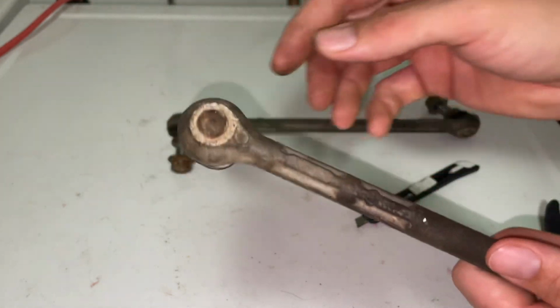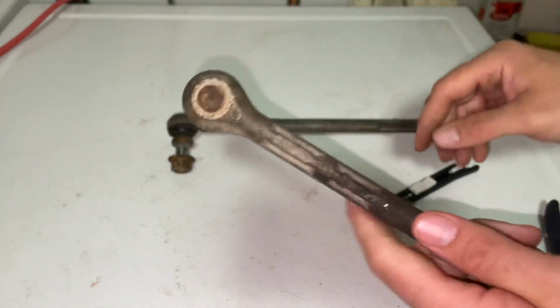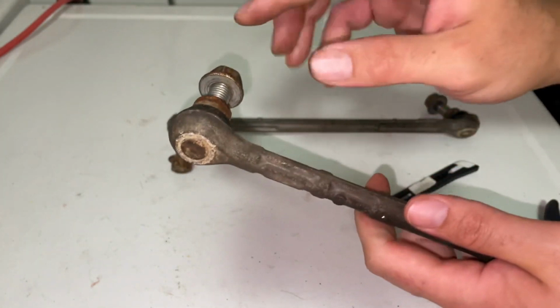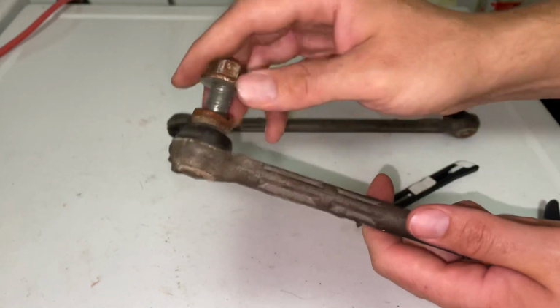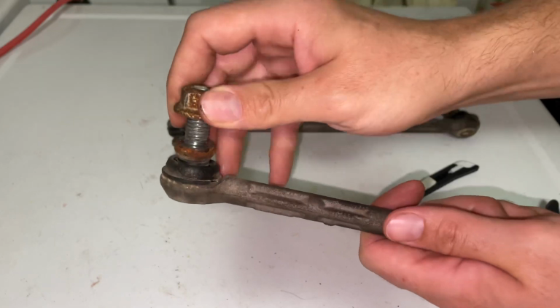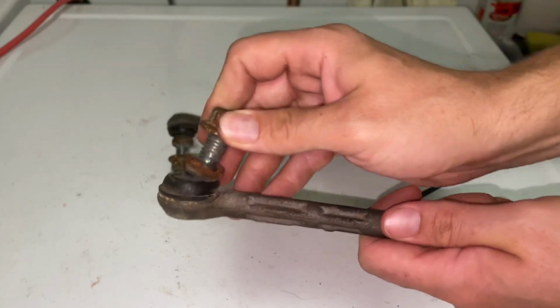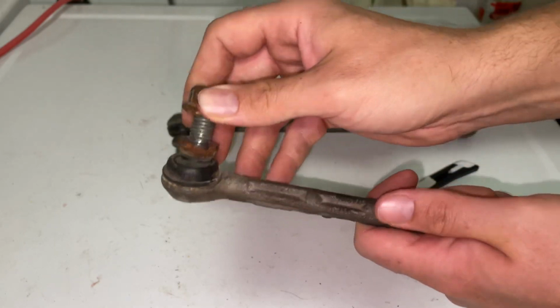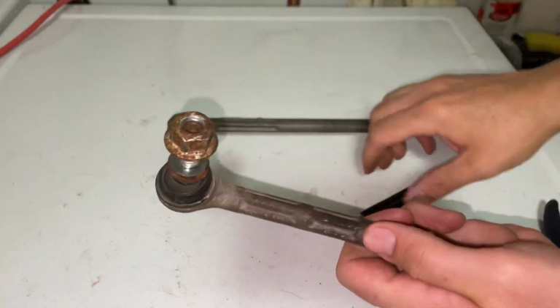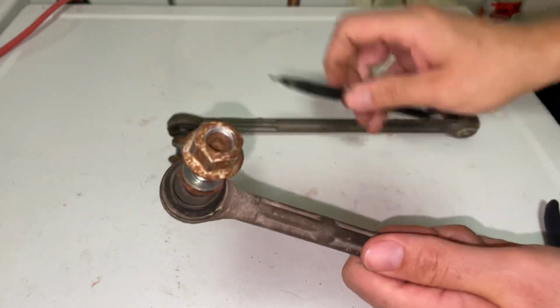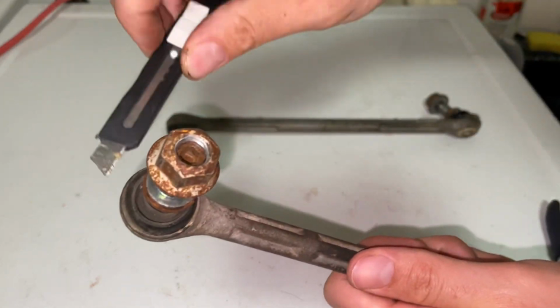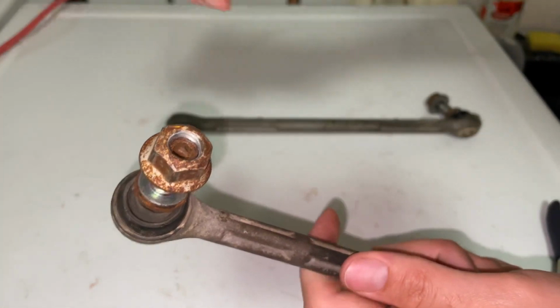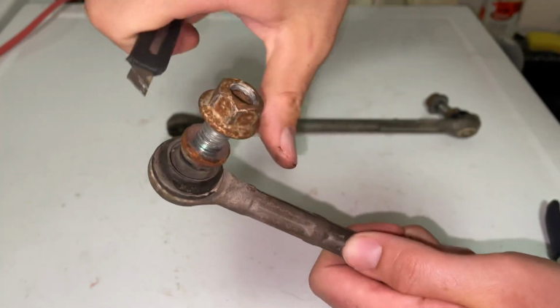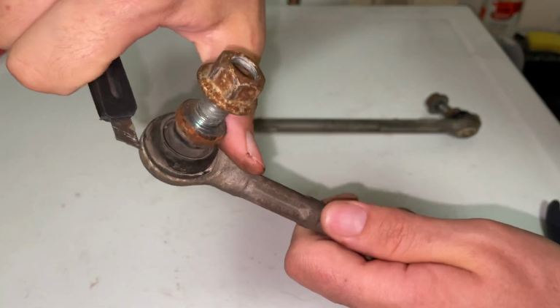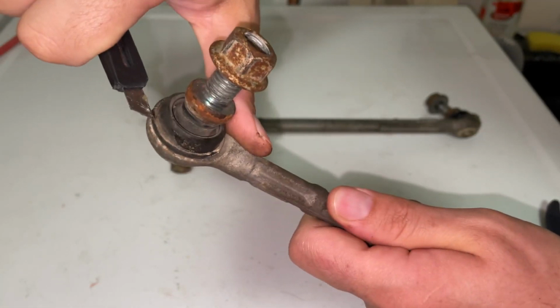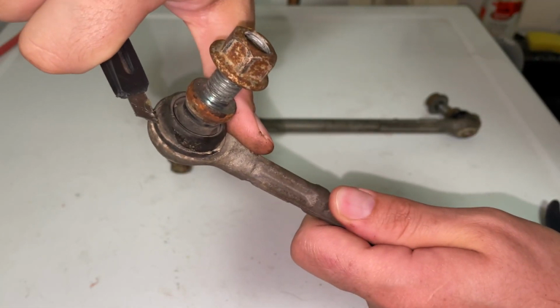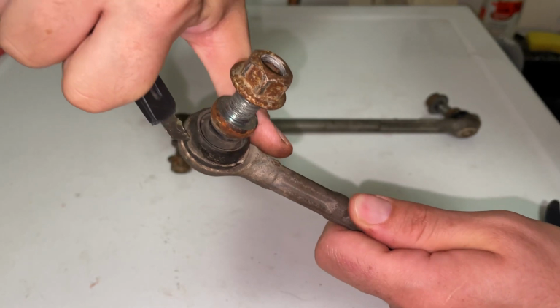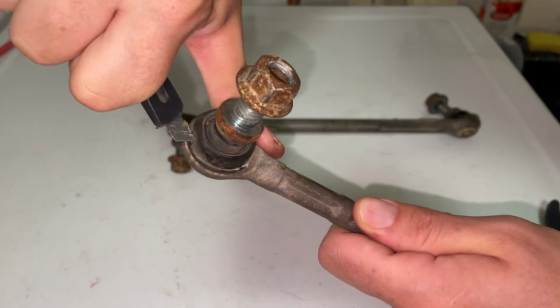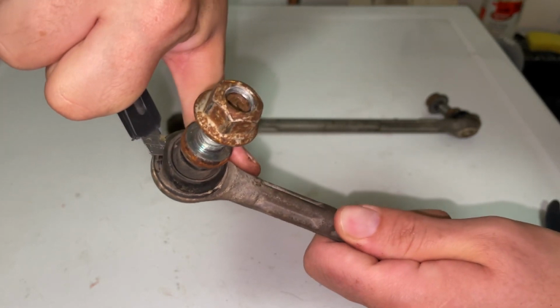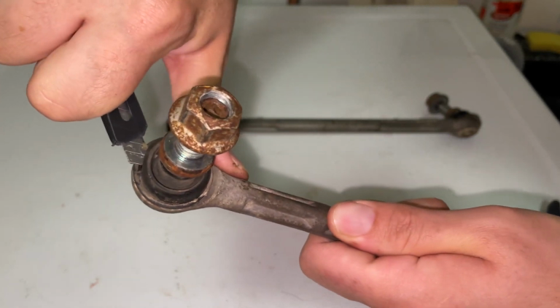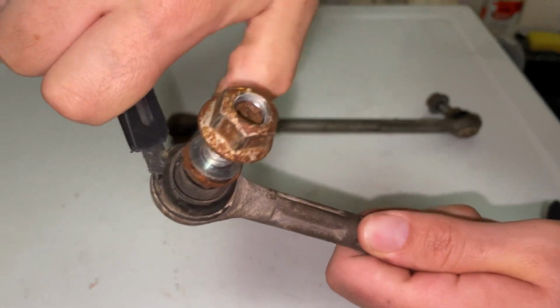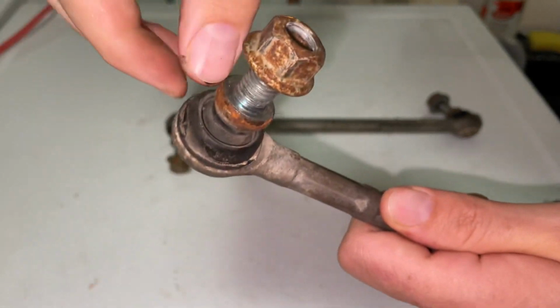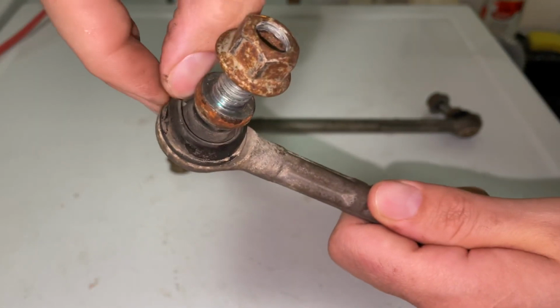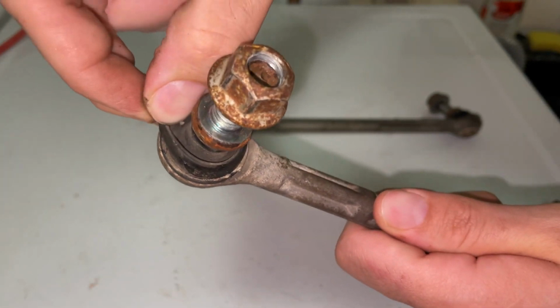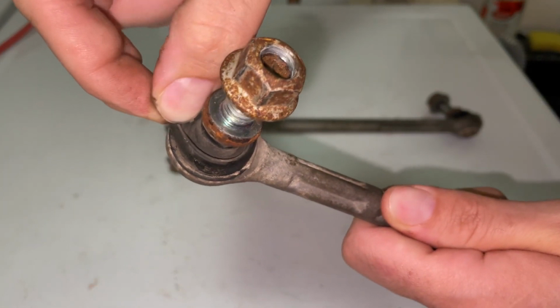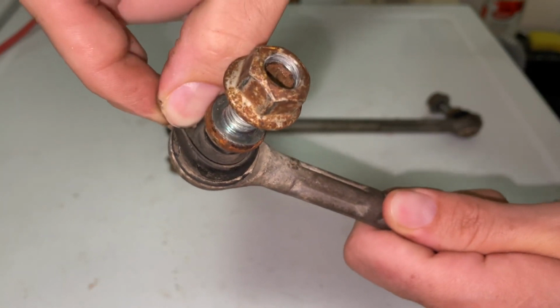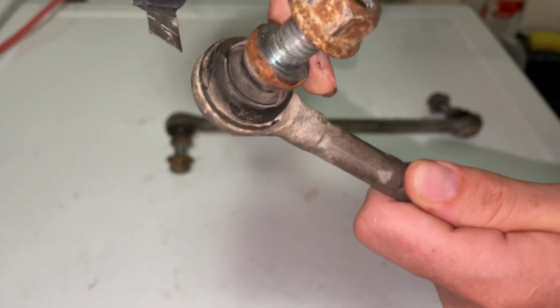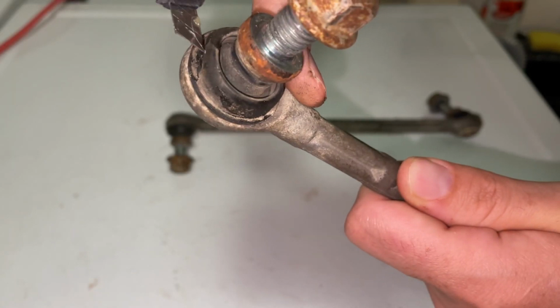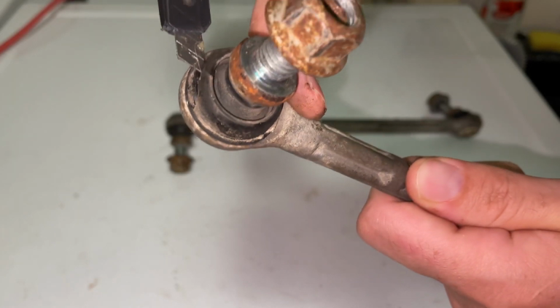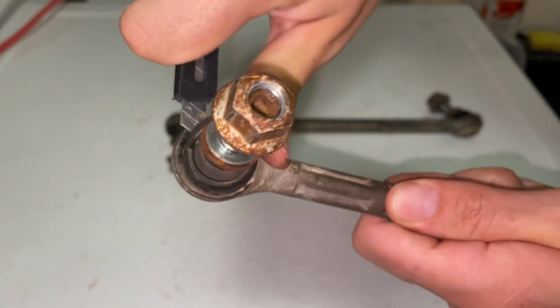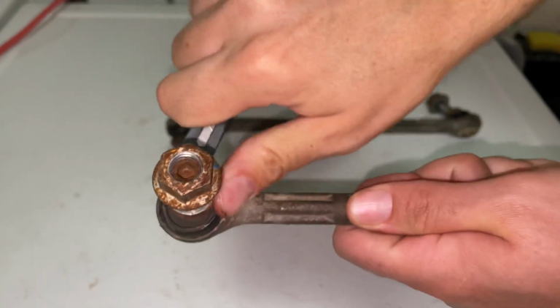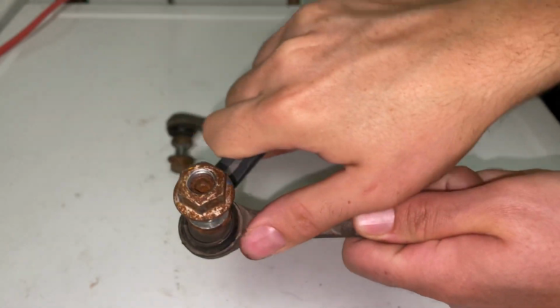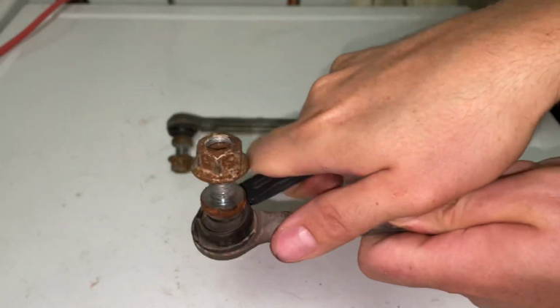I'll show you exactly why I replaced it with a greasable unit. We're just going to crack this boot open and show you what we have. You can see already this boot is pretty deflated — it's not very full of grease just by looking at the outside.